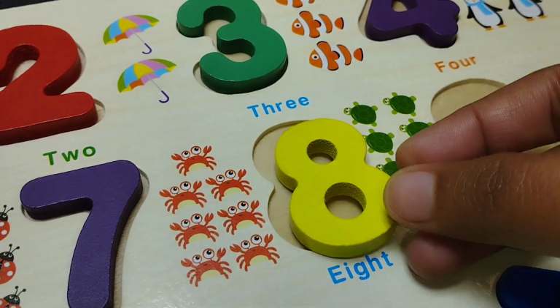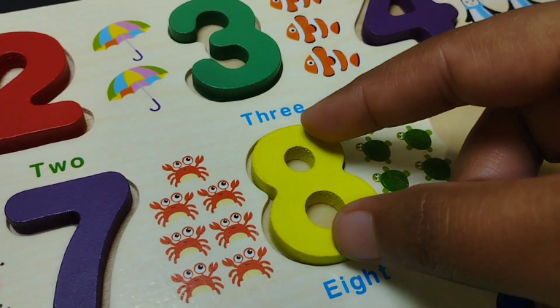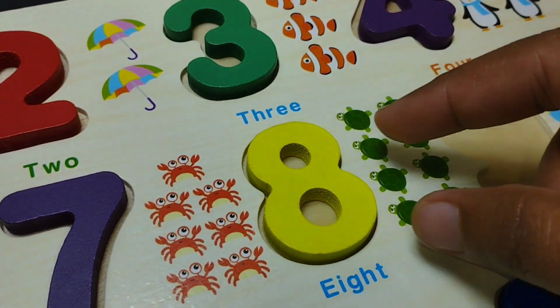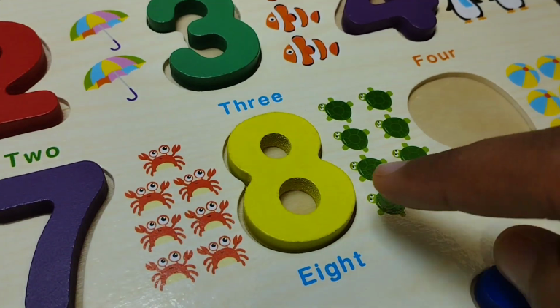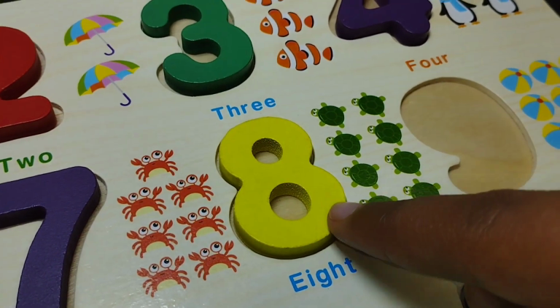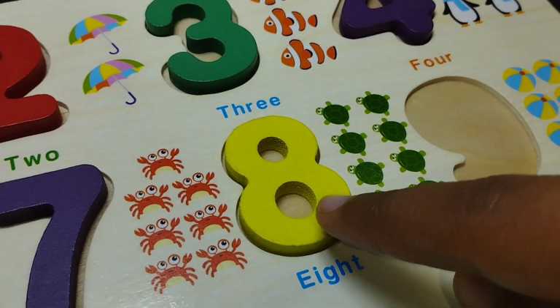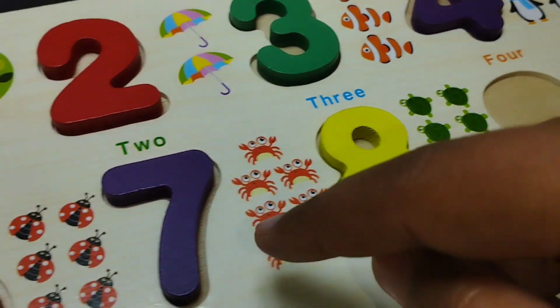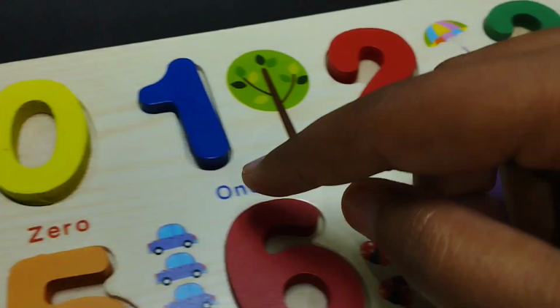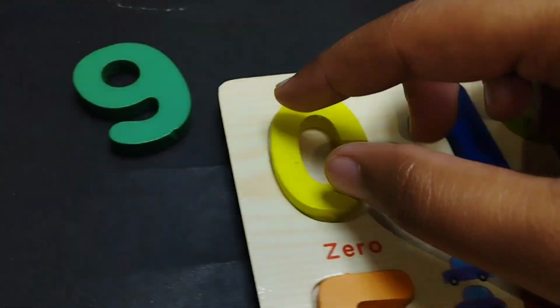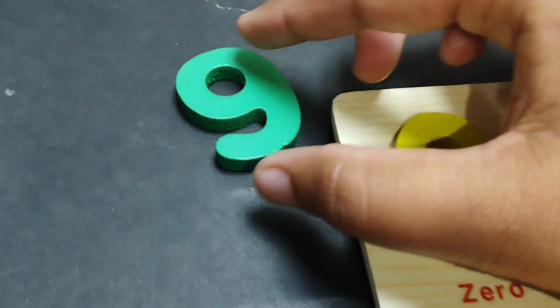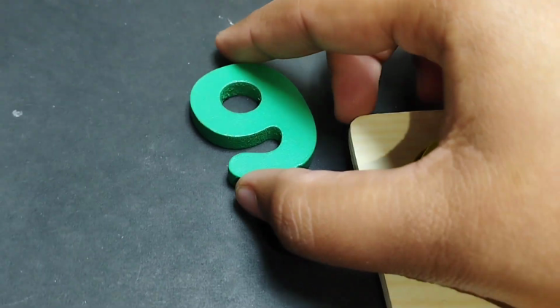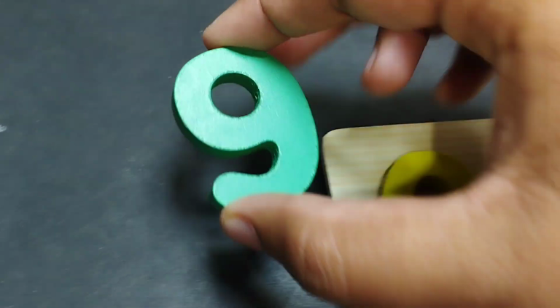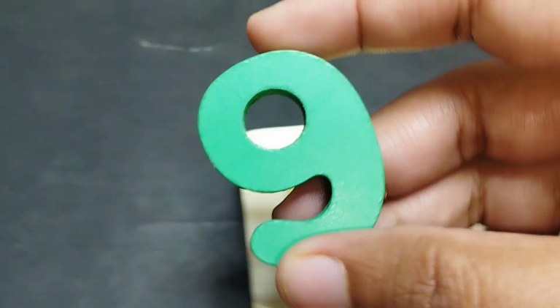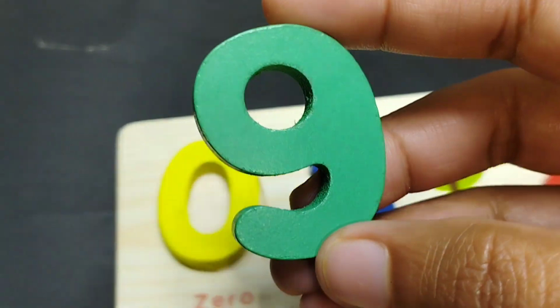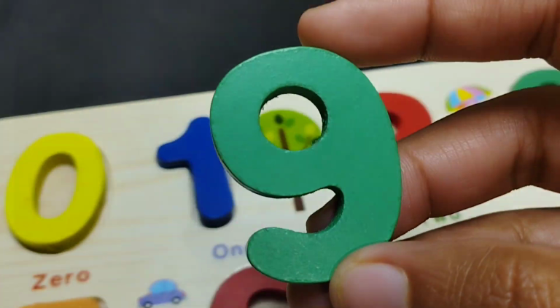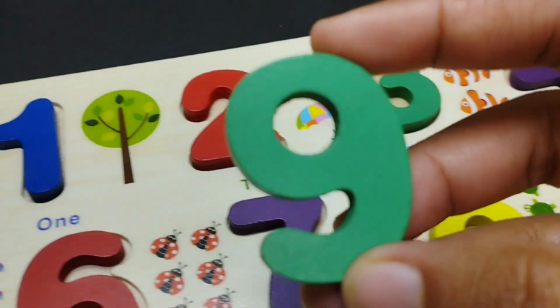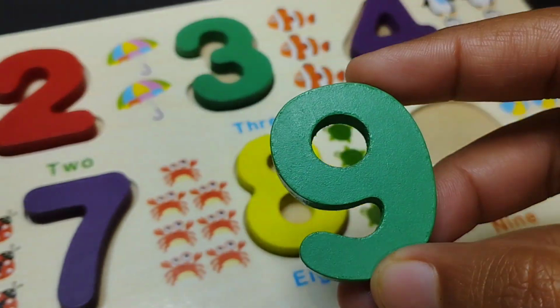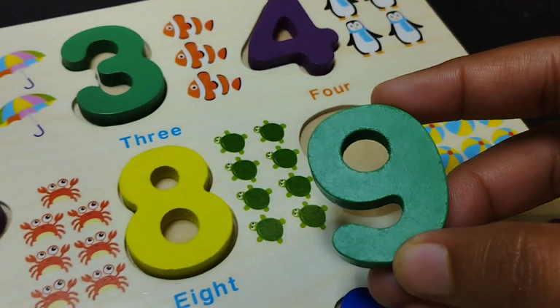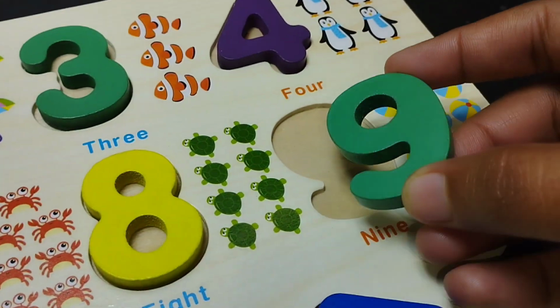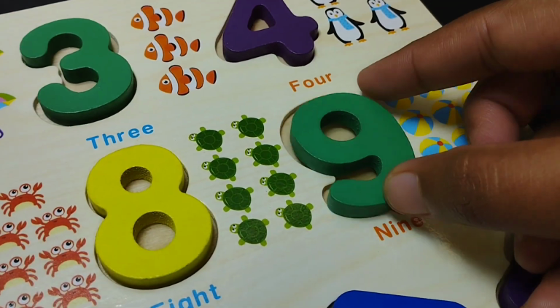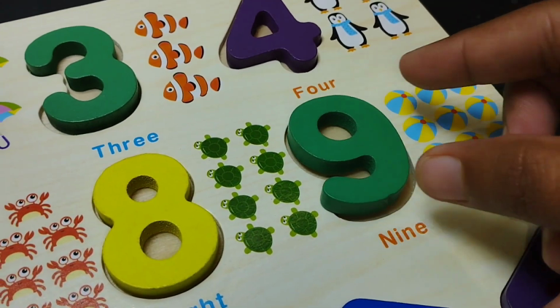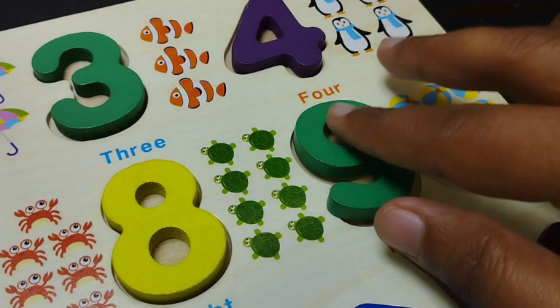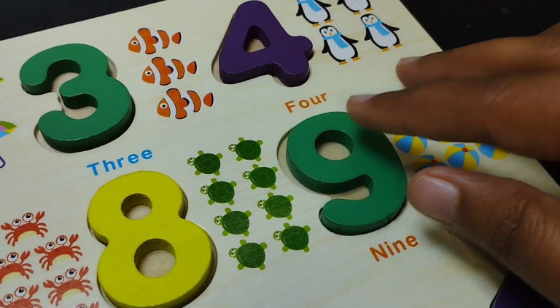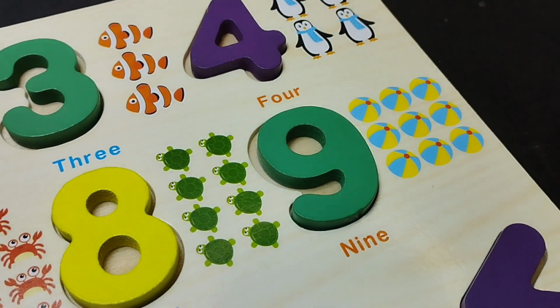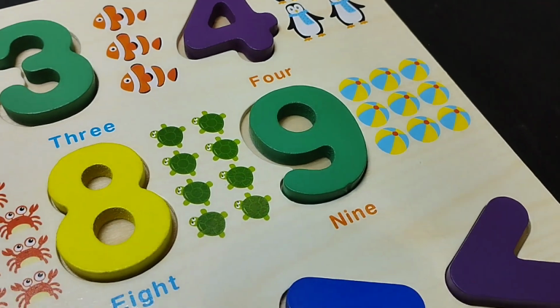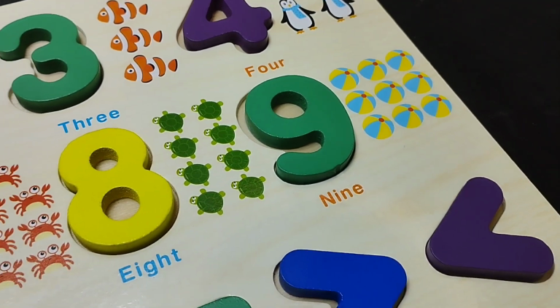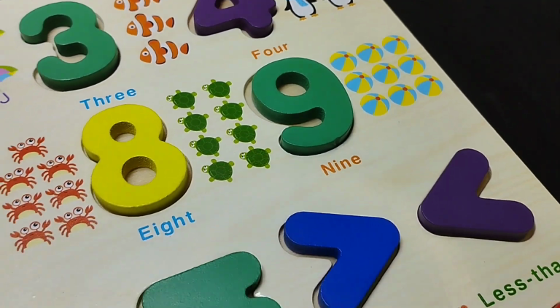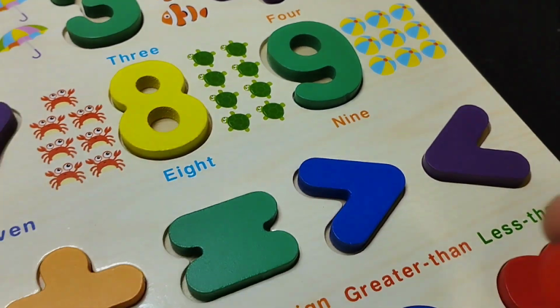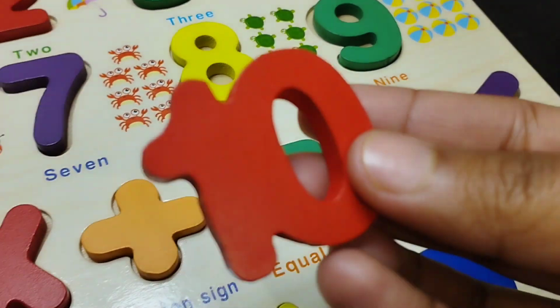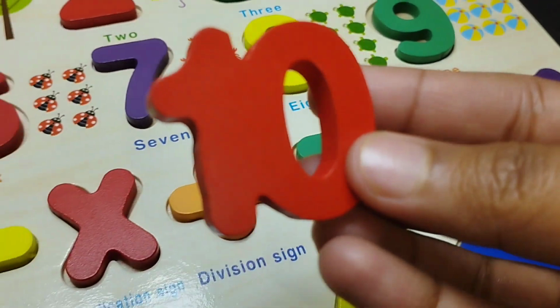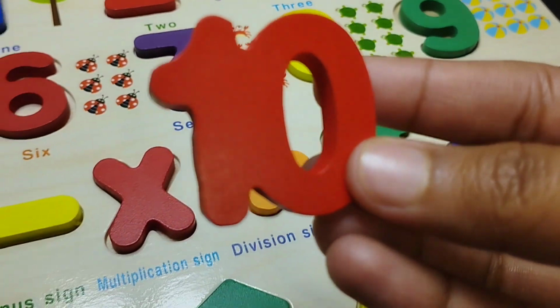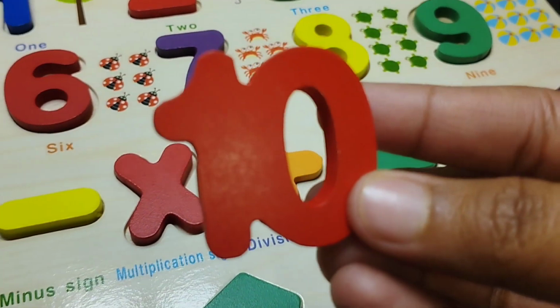The next number is number eight. This is number eight. And nine. Number nine. Nine and ten.